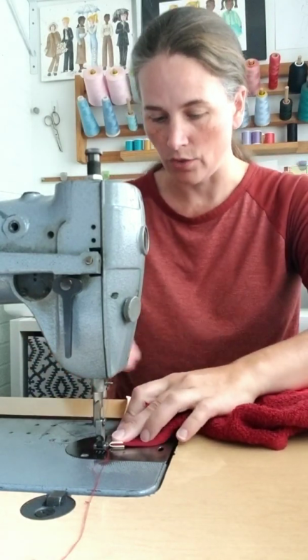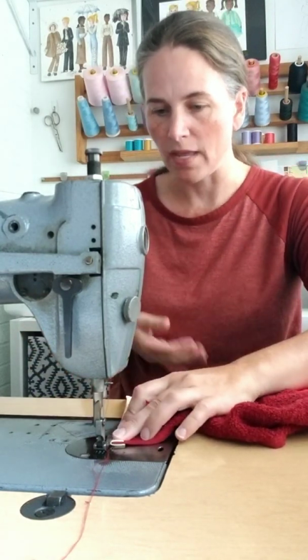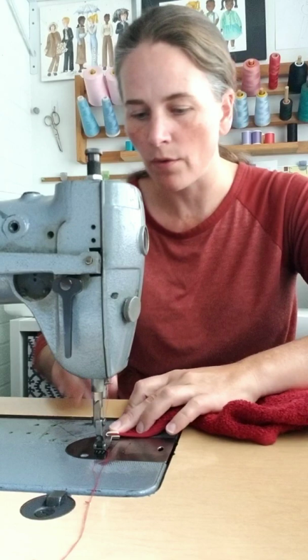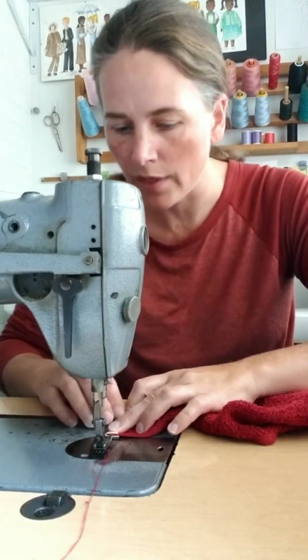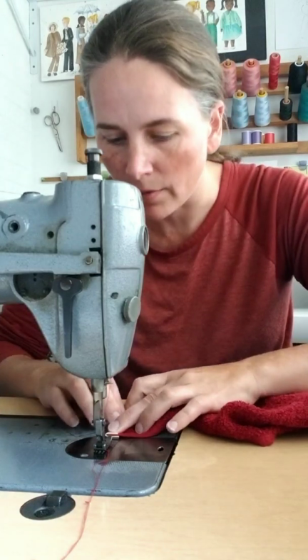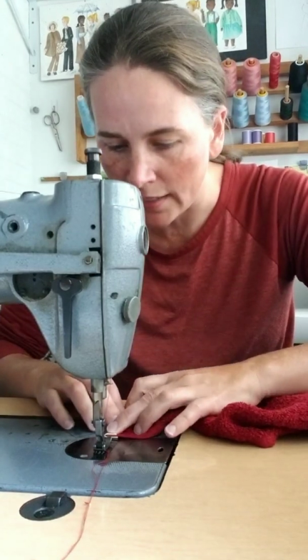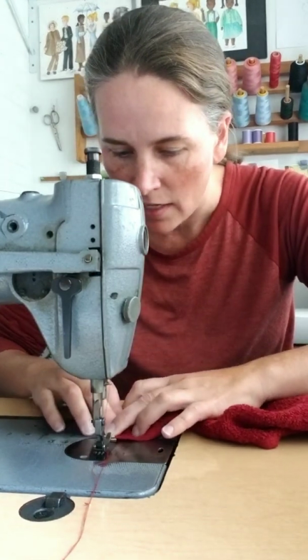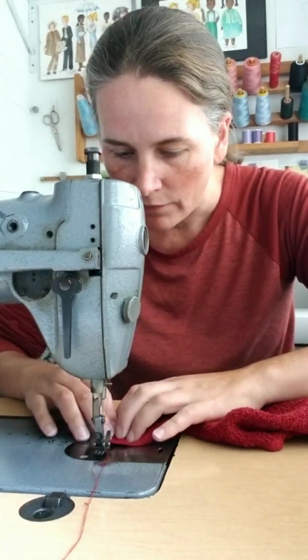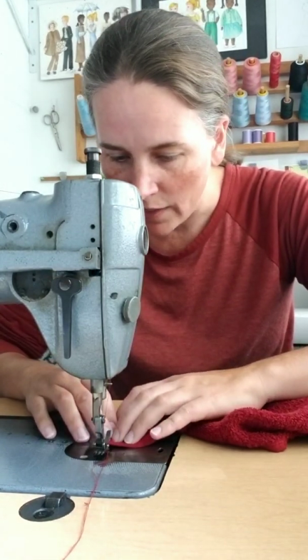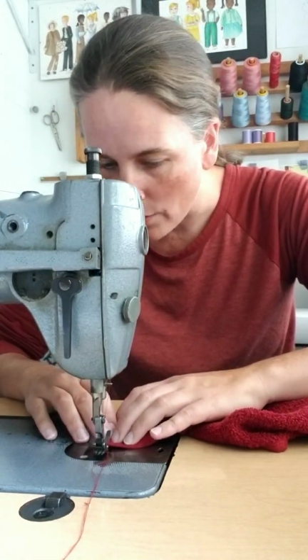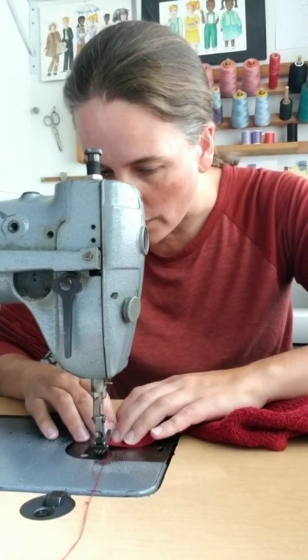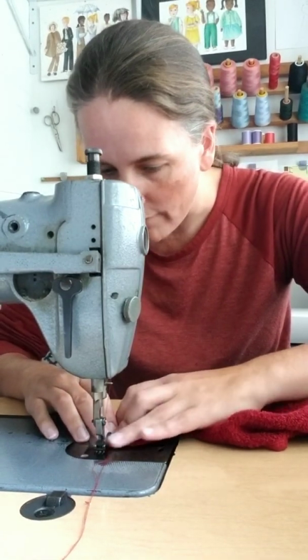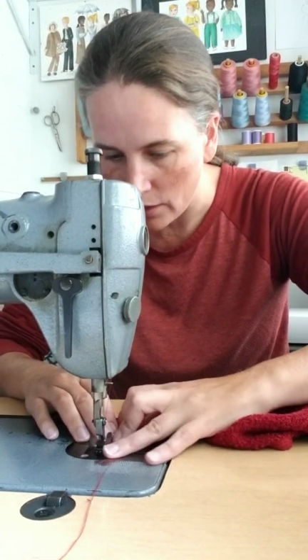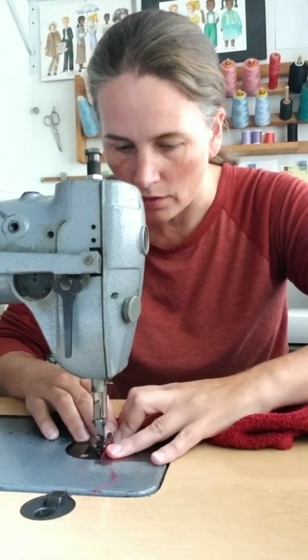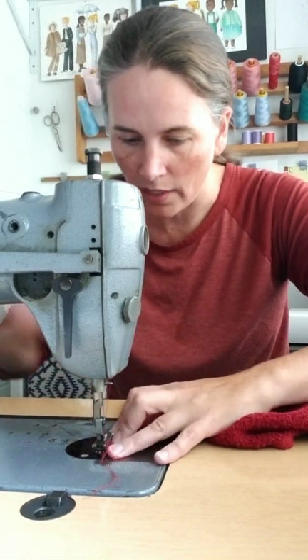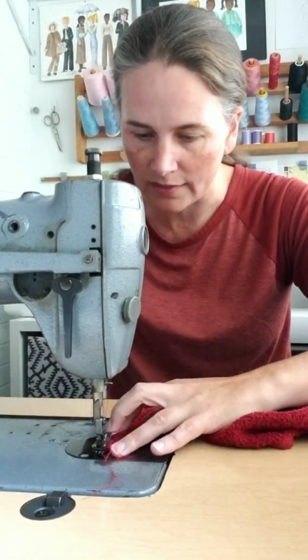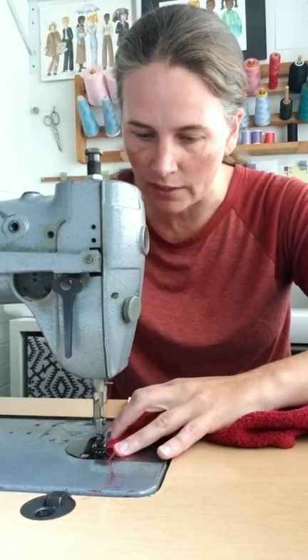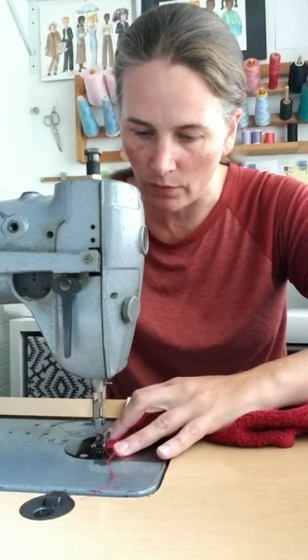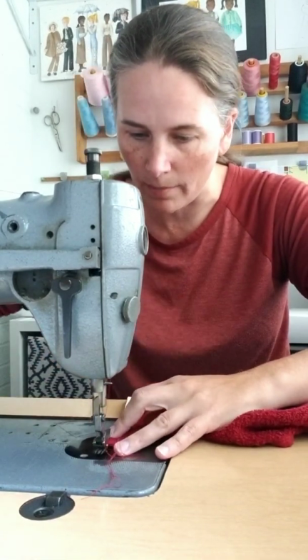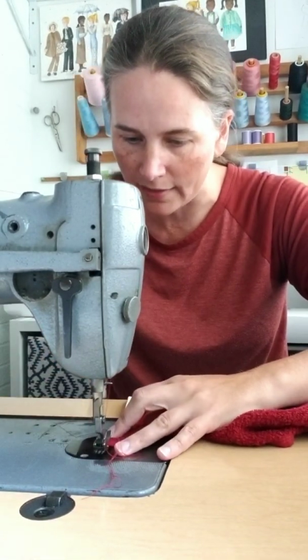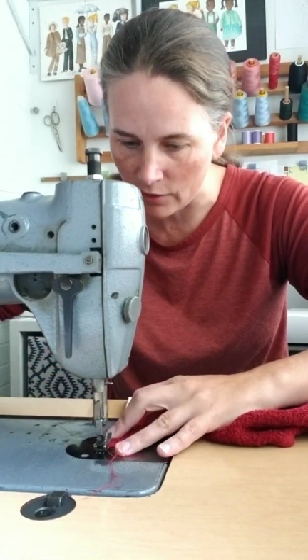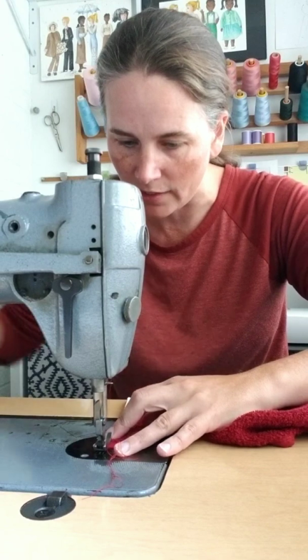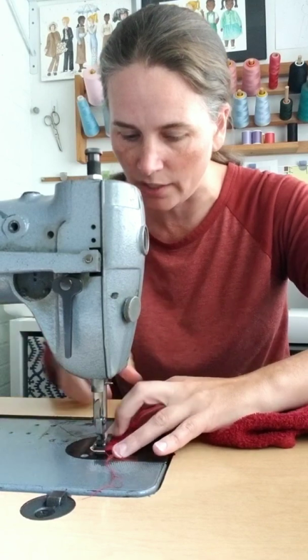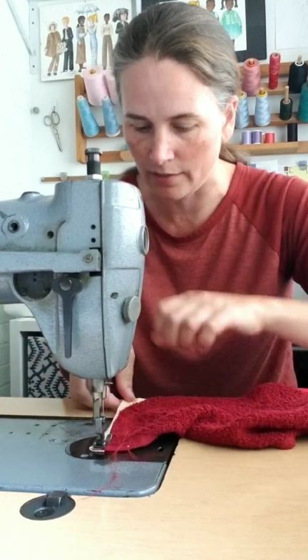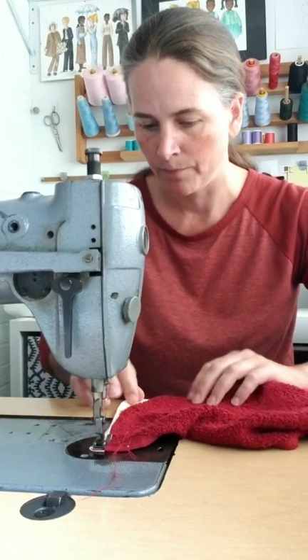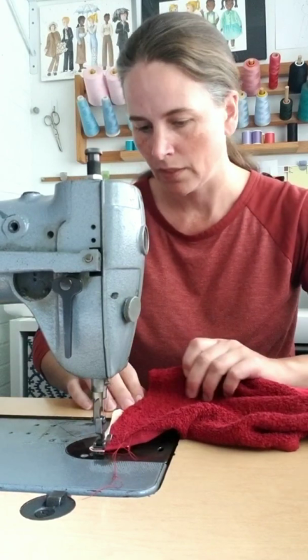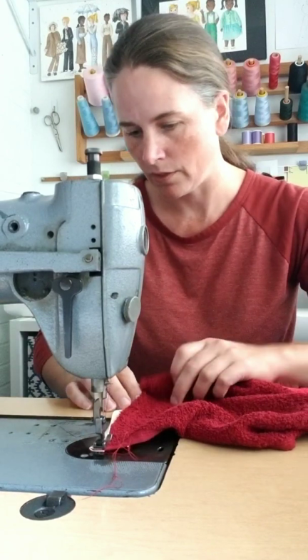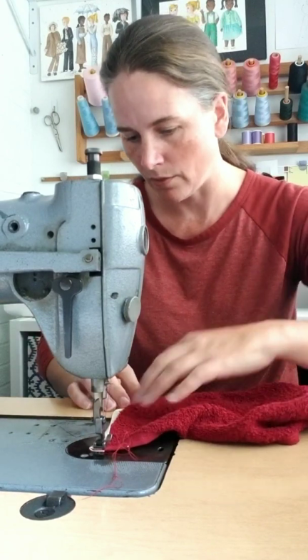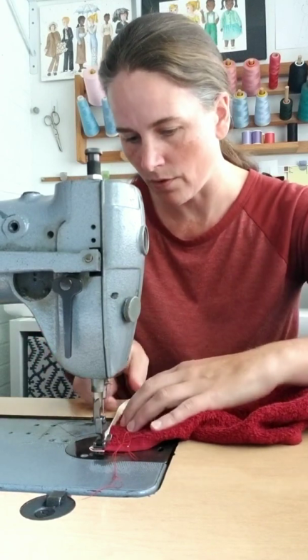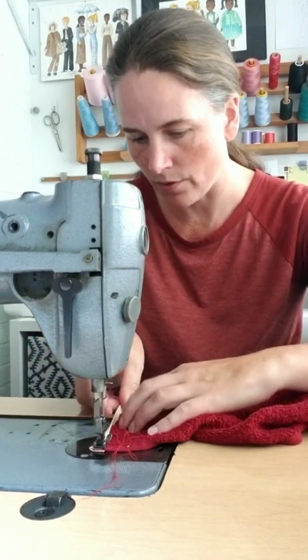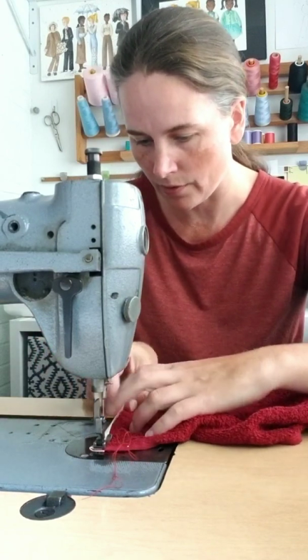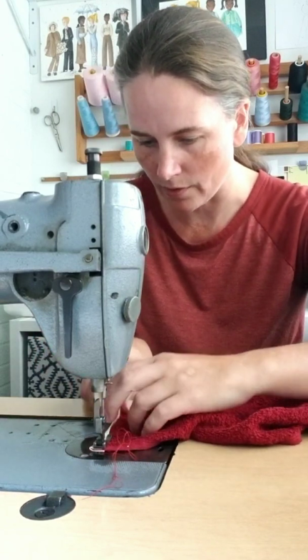You can pin the whole thing in place. If you feel a little more confident, you can go ahead and stitch it. We're going to backstitch at each end and go all the way across.